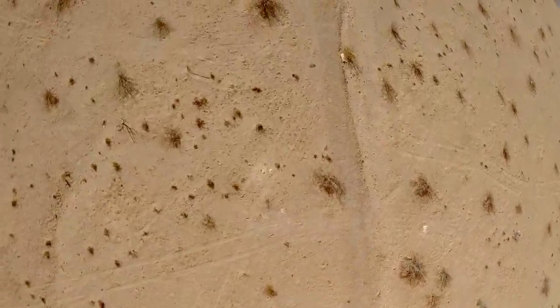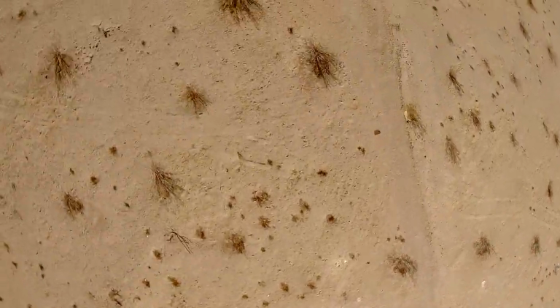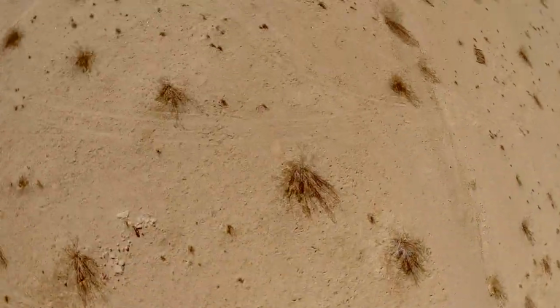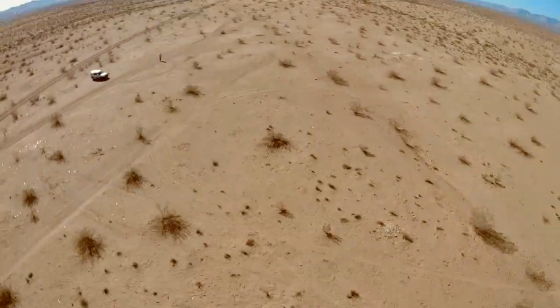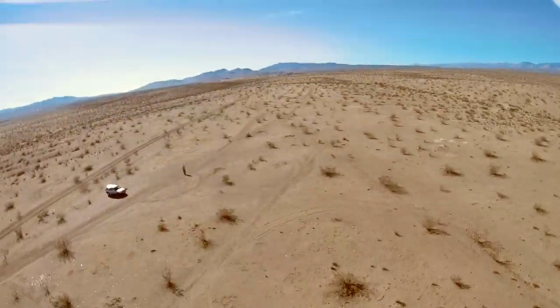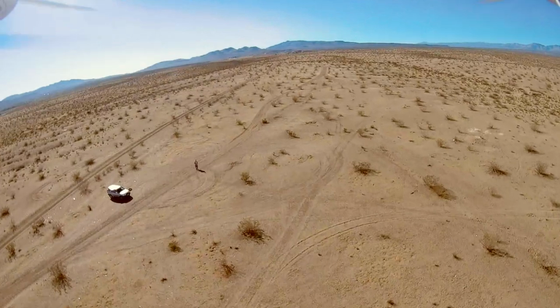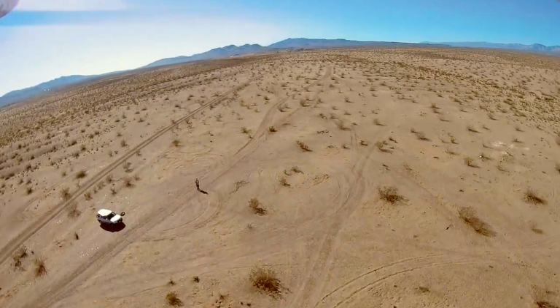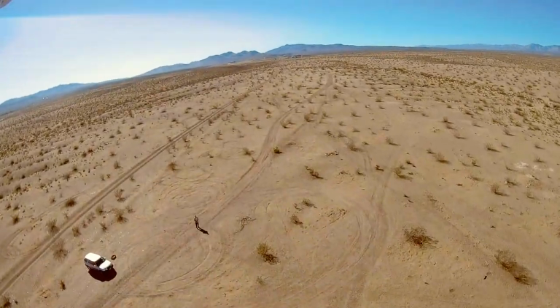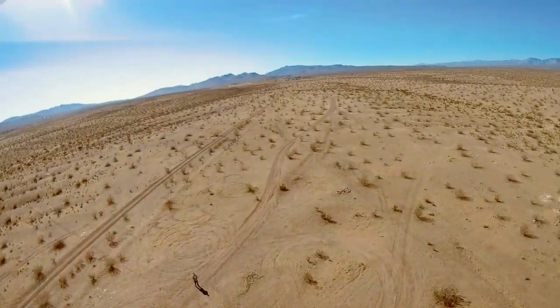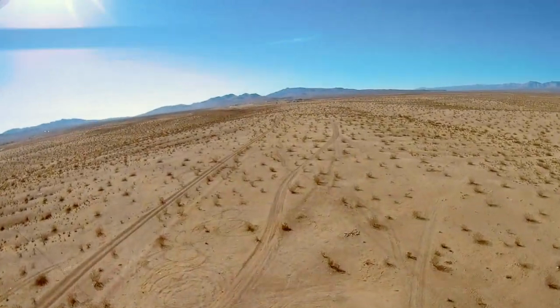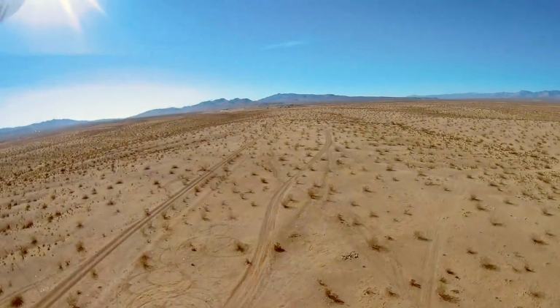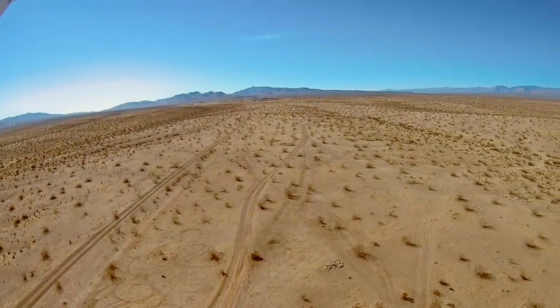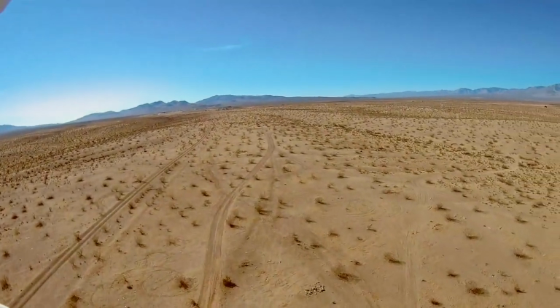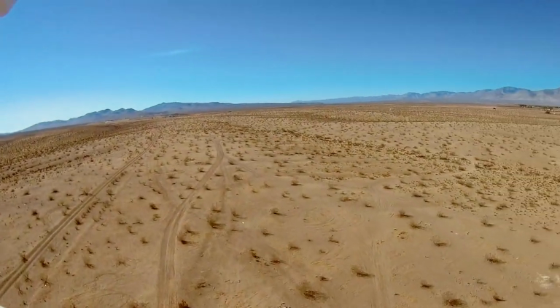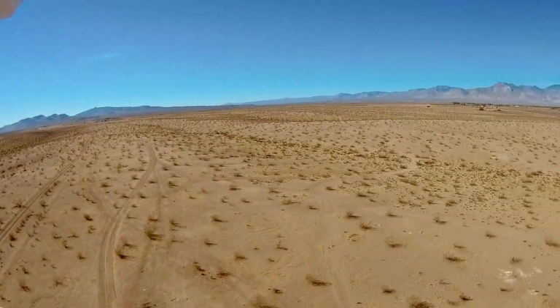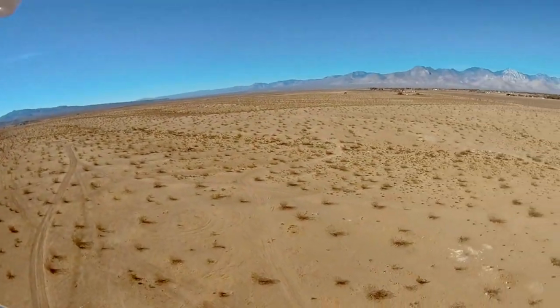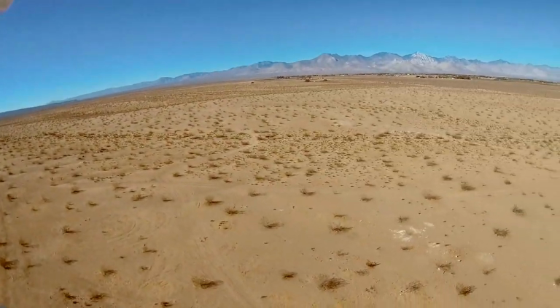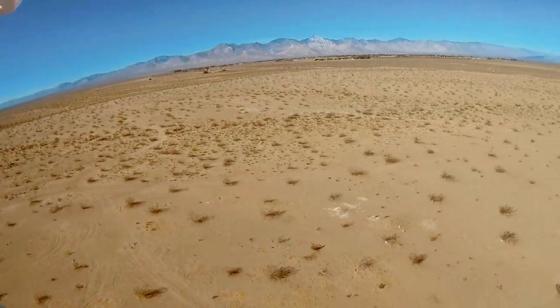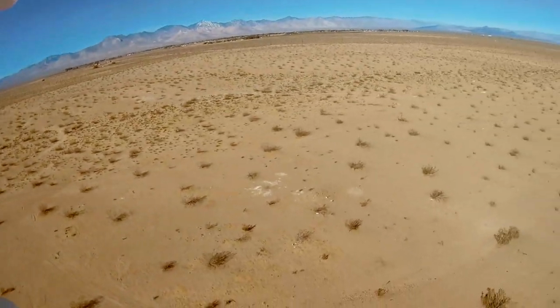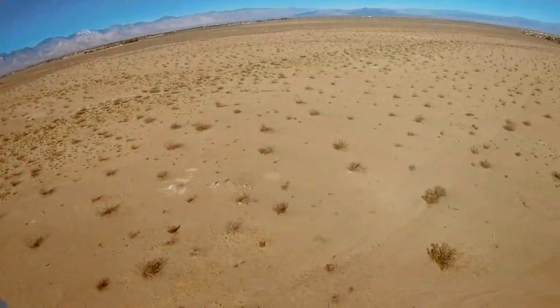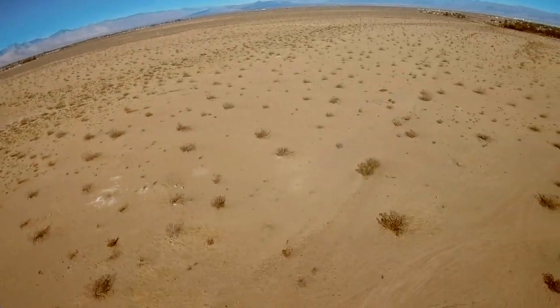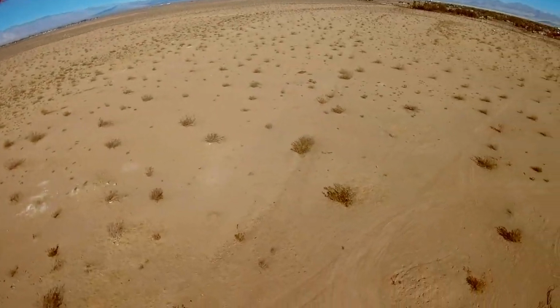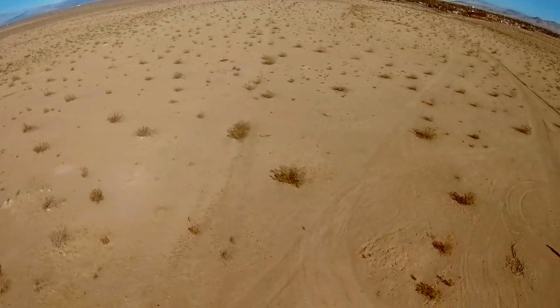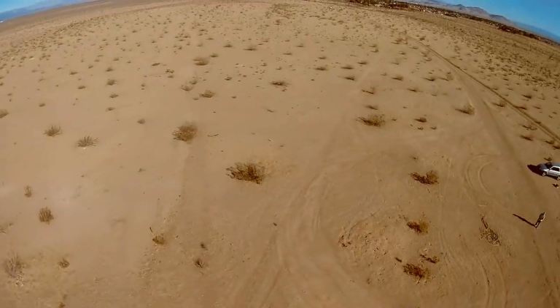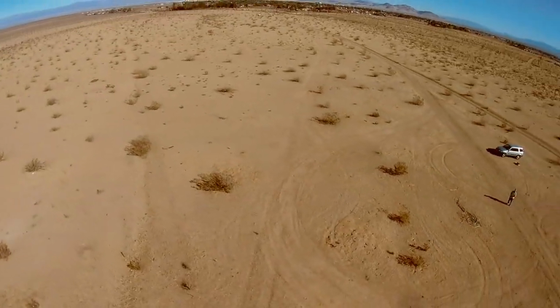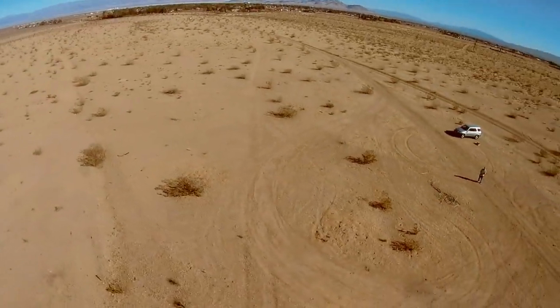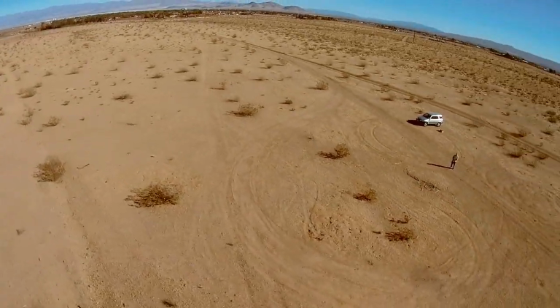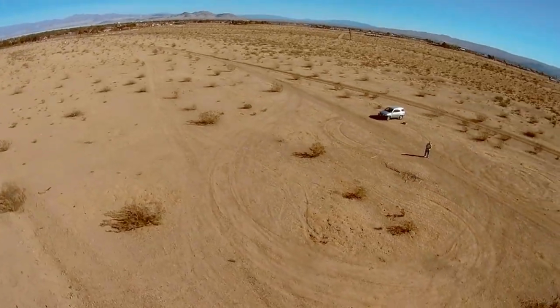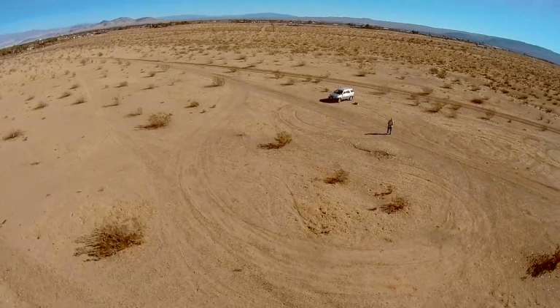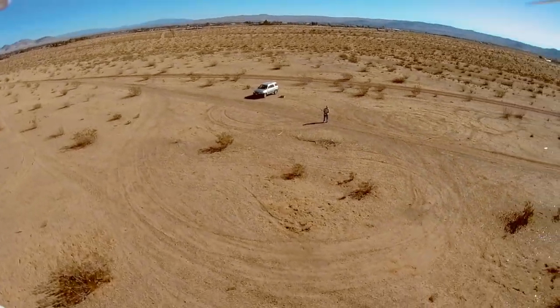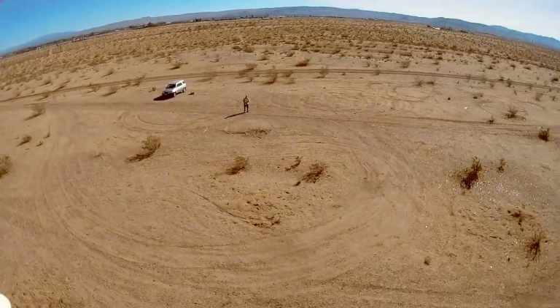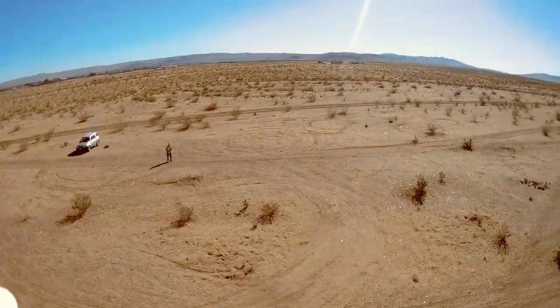Look at that thing go. As I demonstrated yesterday, you don't want to make extreme maneuvers while flying fast, because it gets wonky.